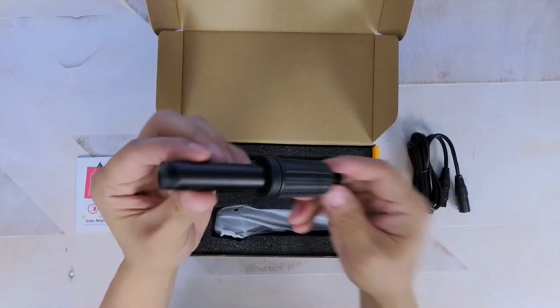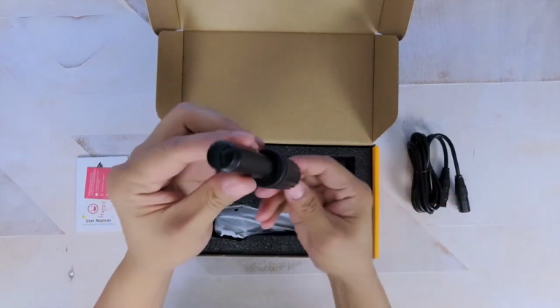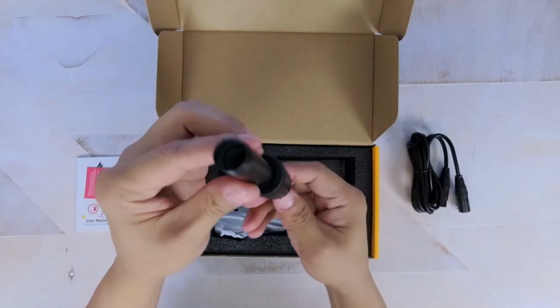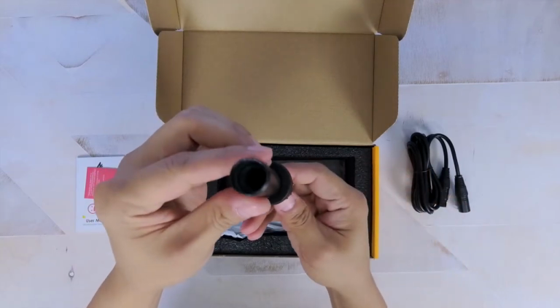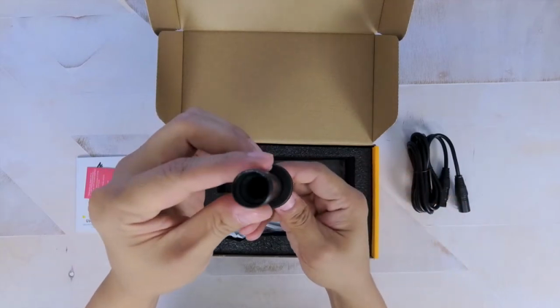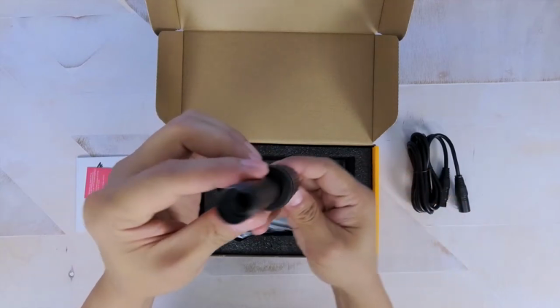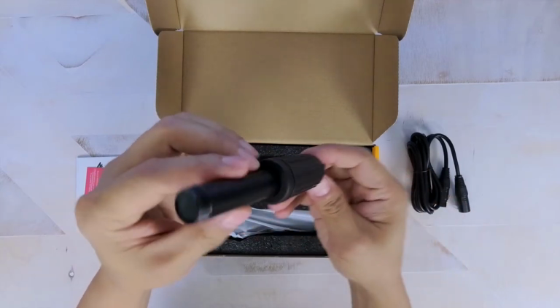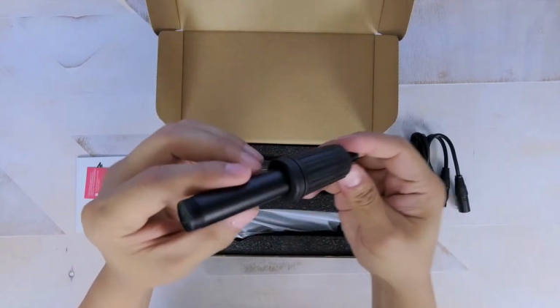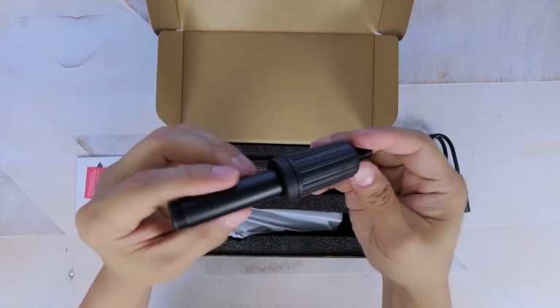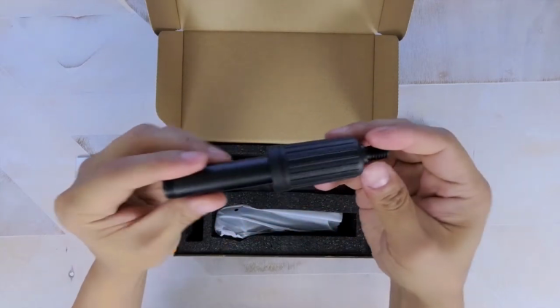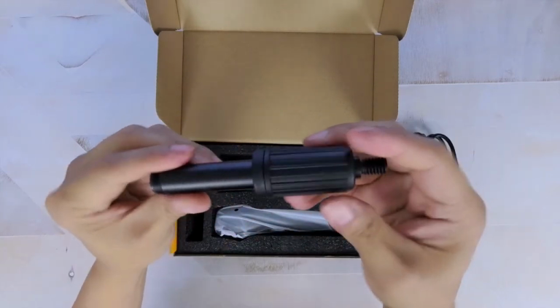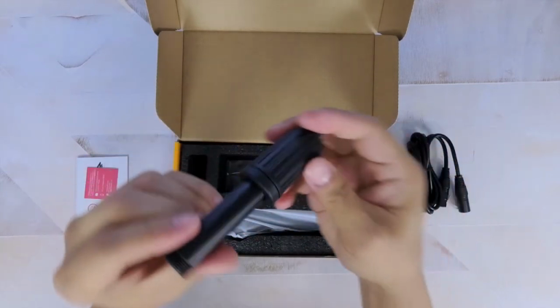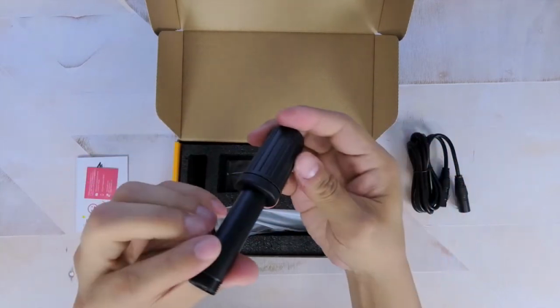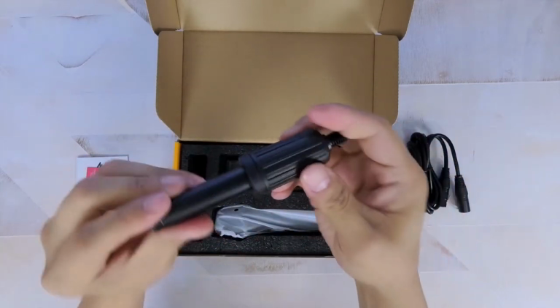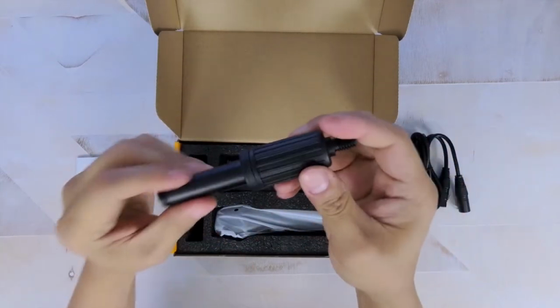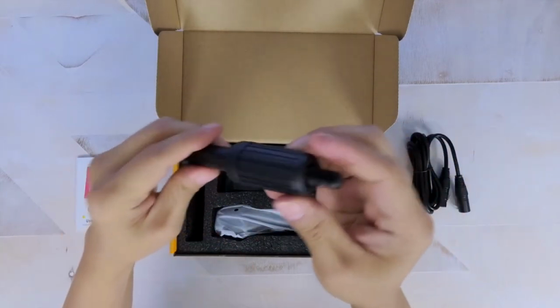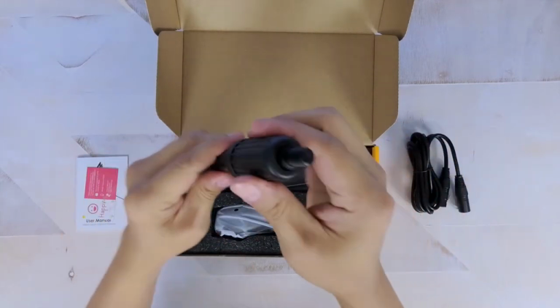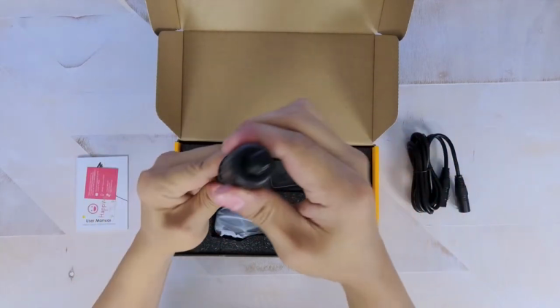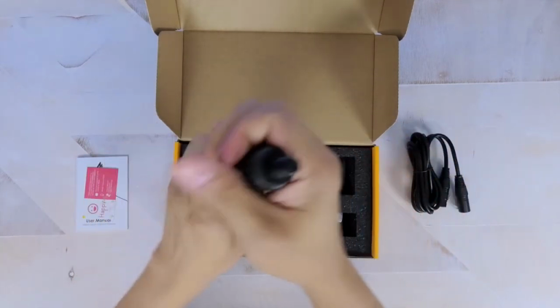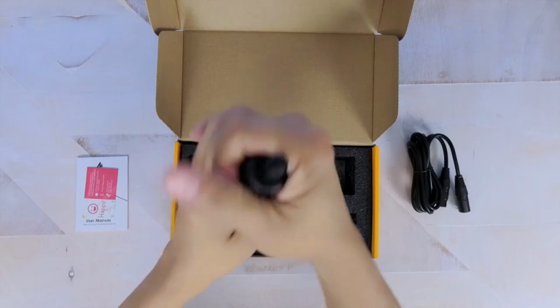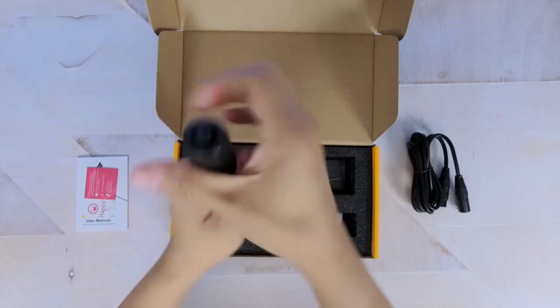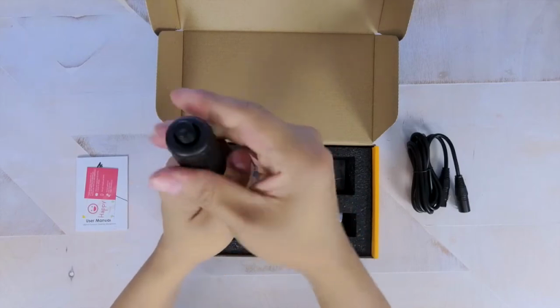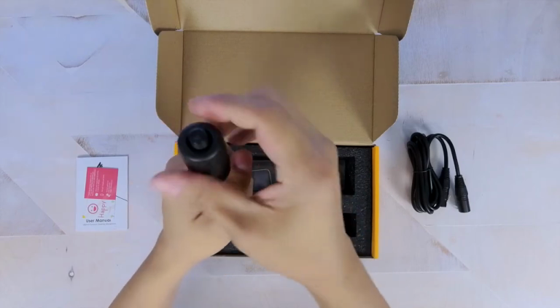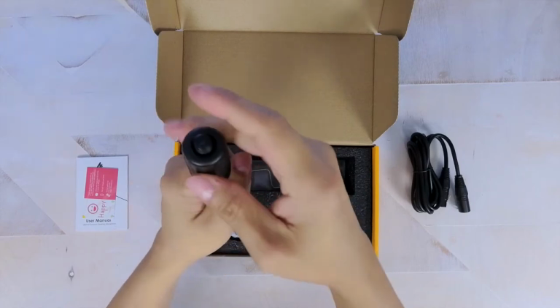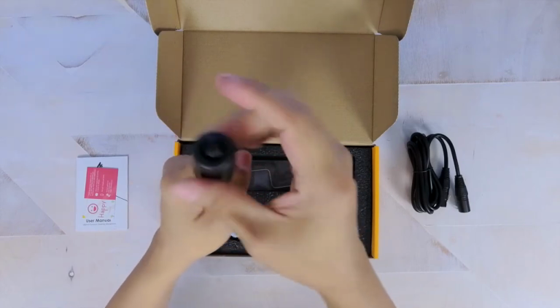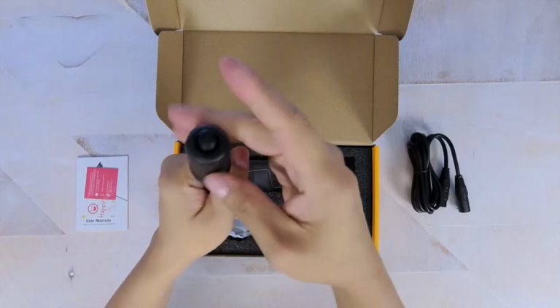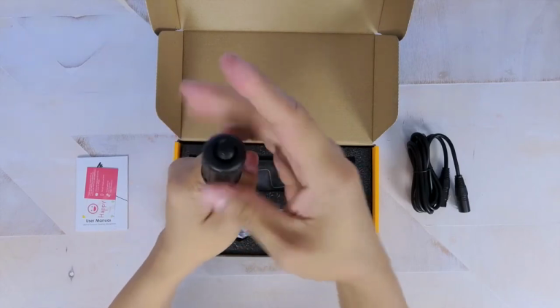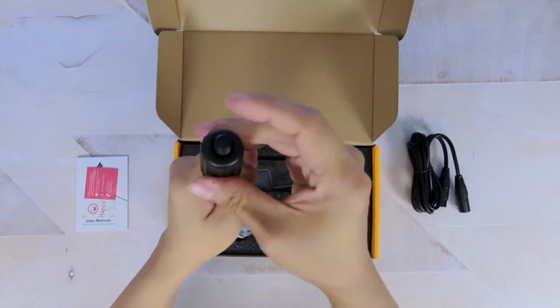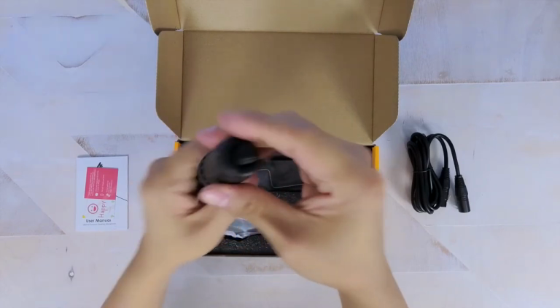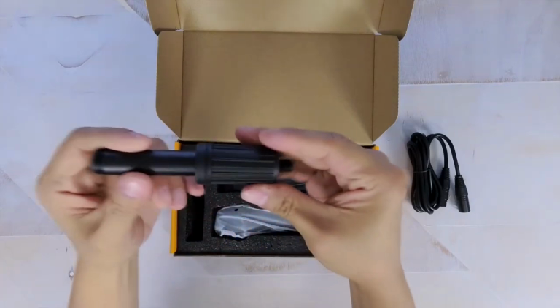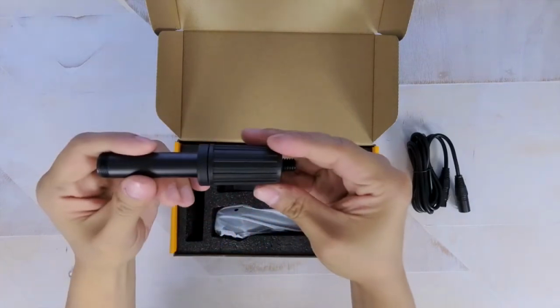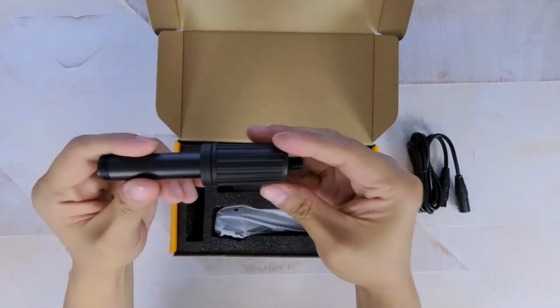The eight-foot cable can be connected to an amp or mixing device. It also comes with a shock mount stand which you'll also need to assemble, which isn't too difficult to do at all.